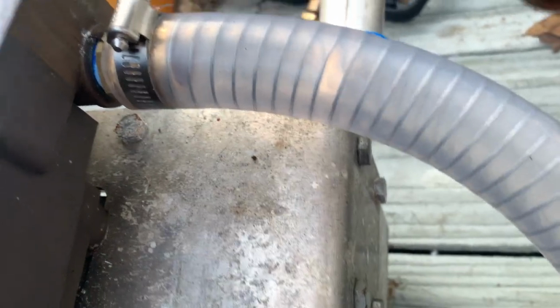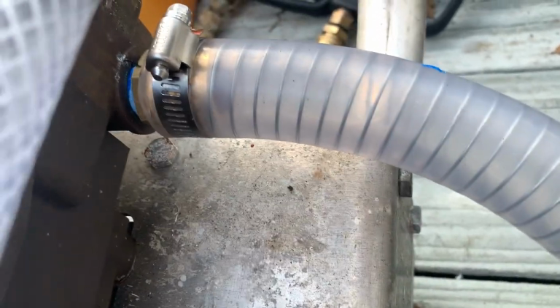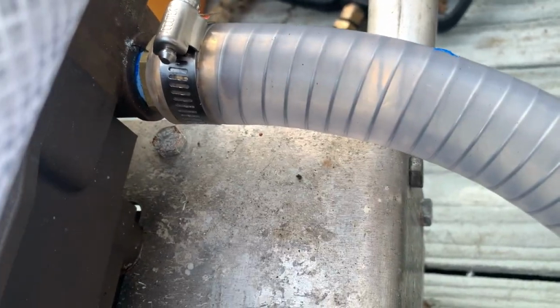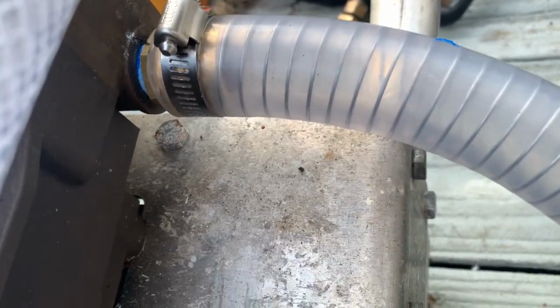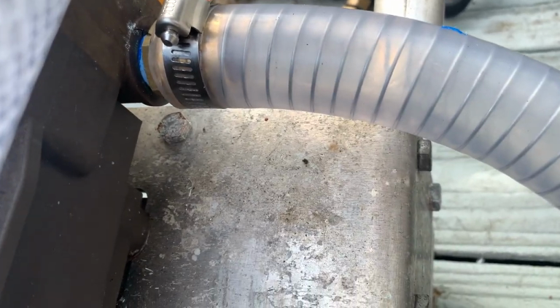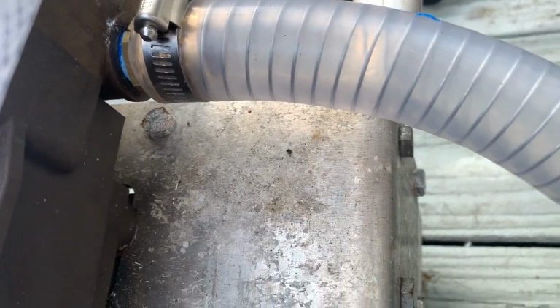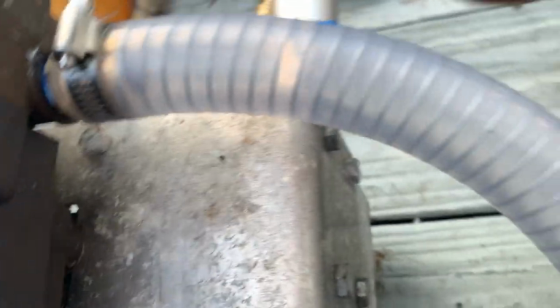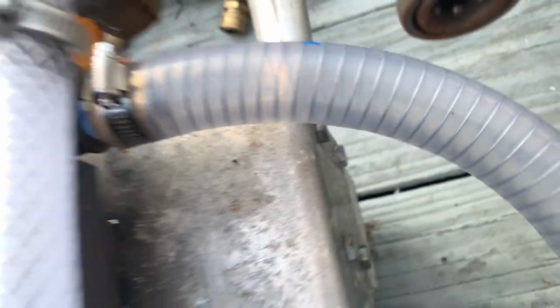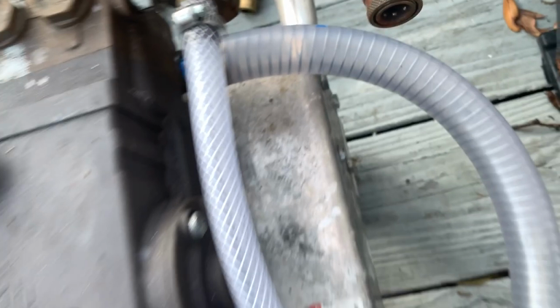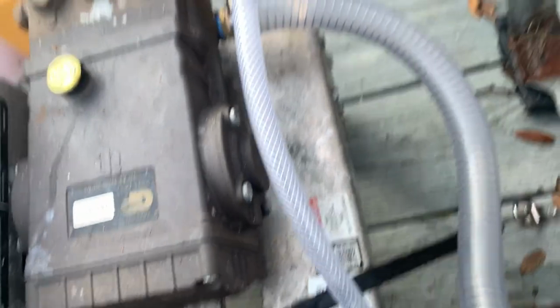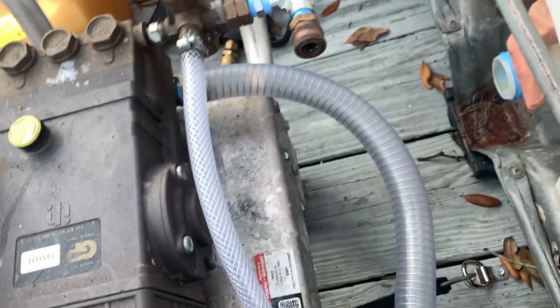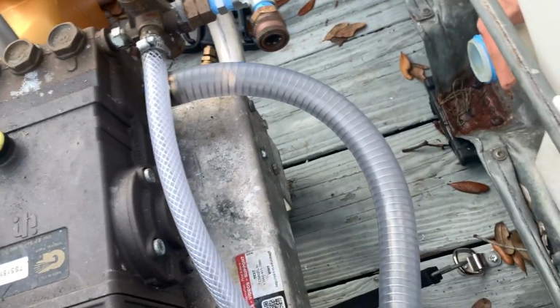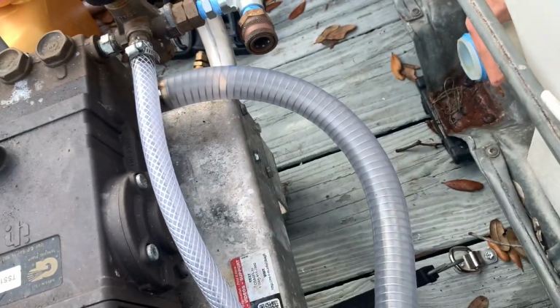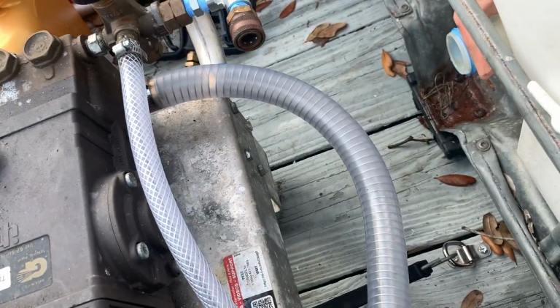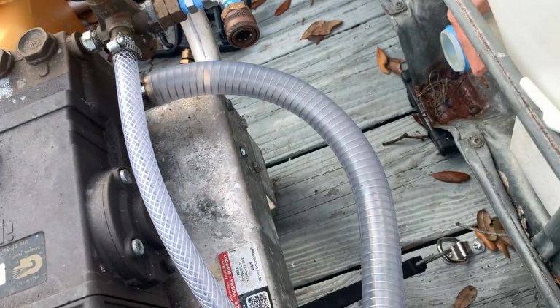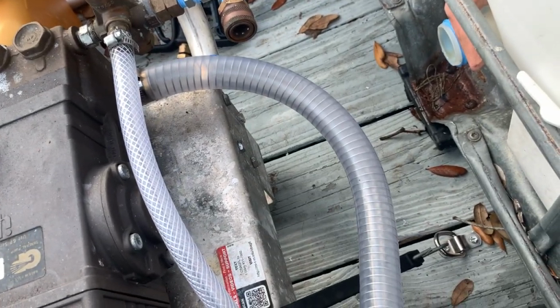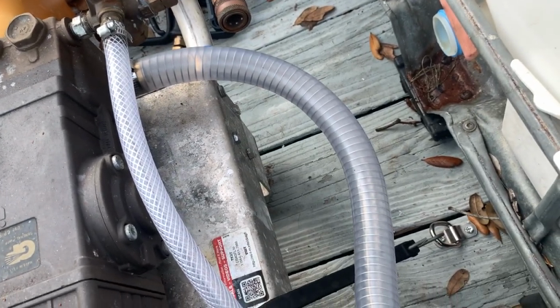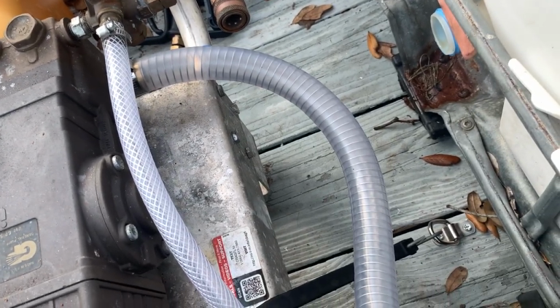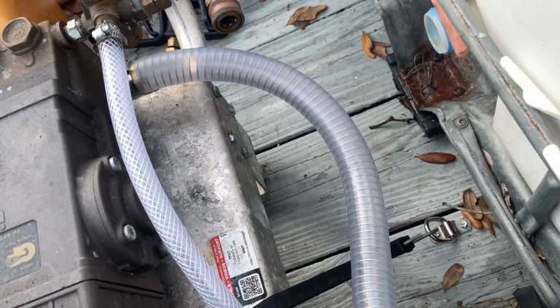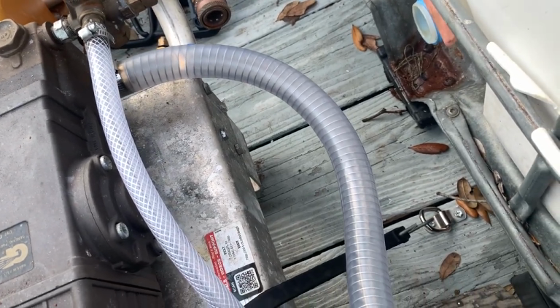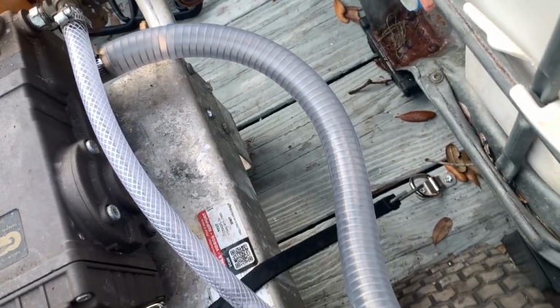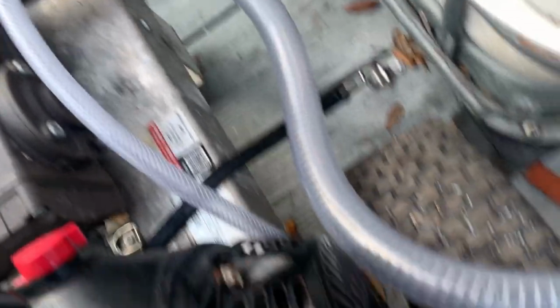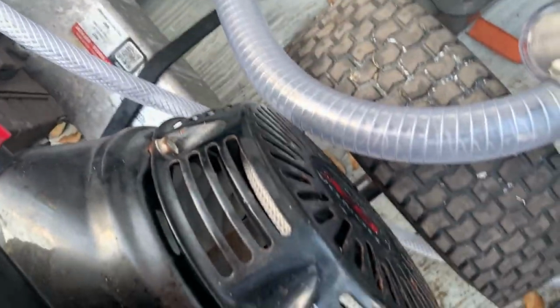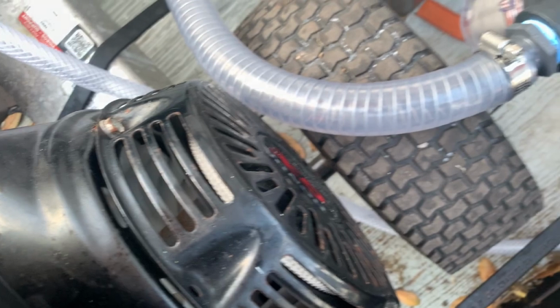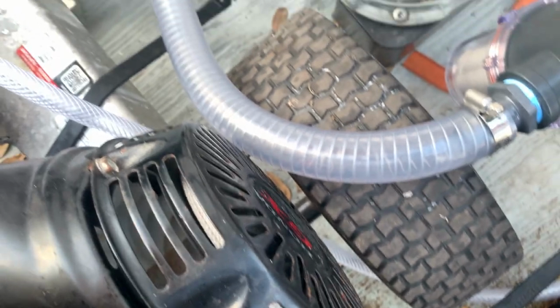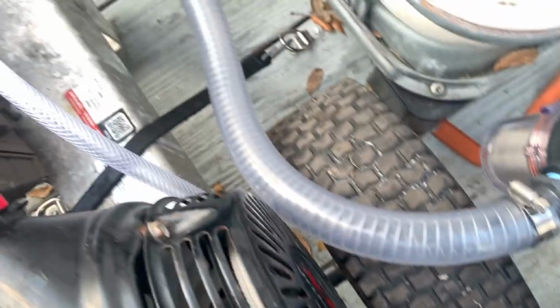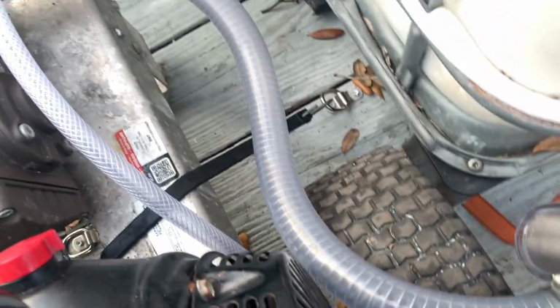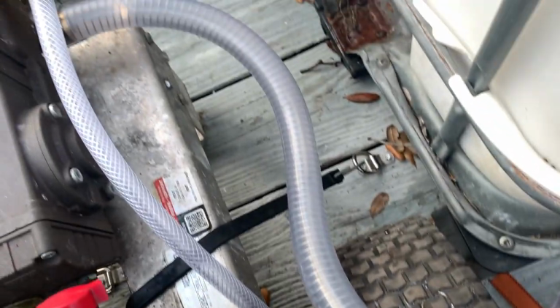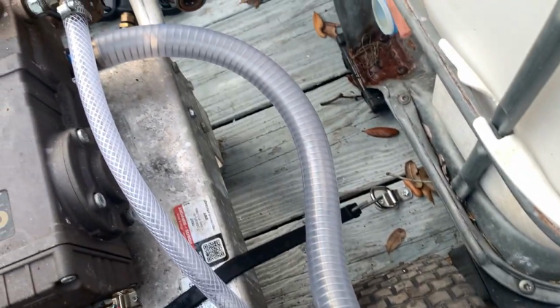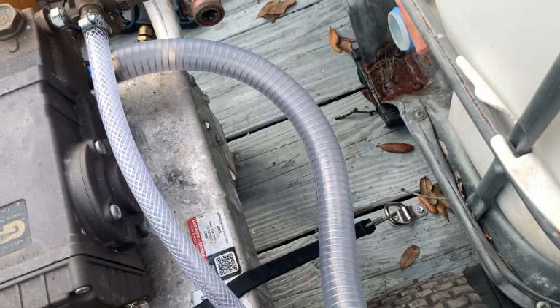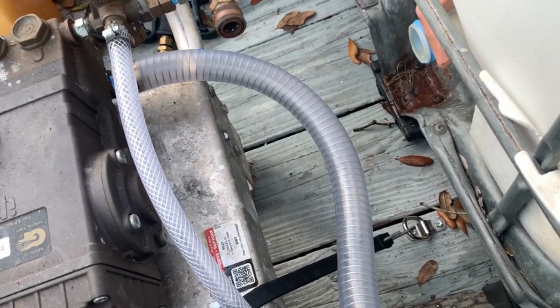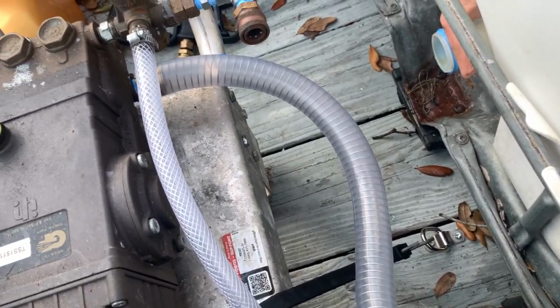They told me it'd be safer to go with one inch, and I'd have zero problems with it if I go one inch.